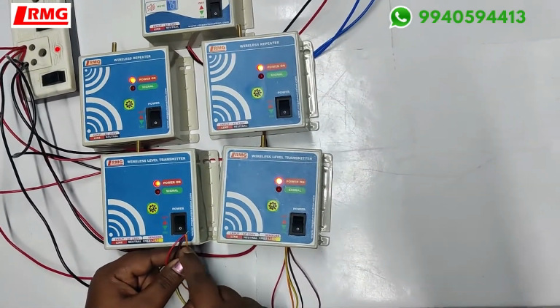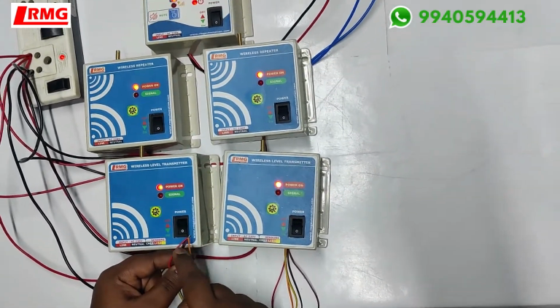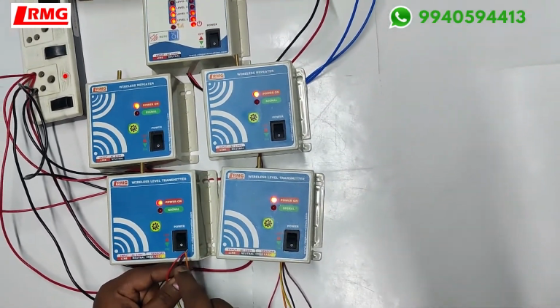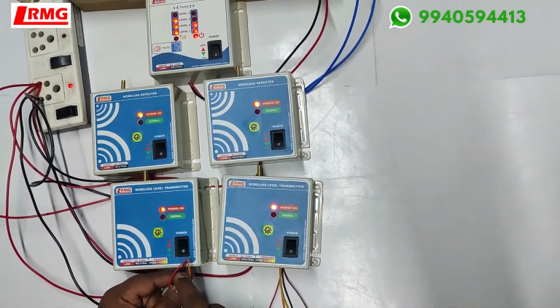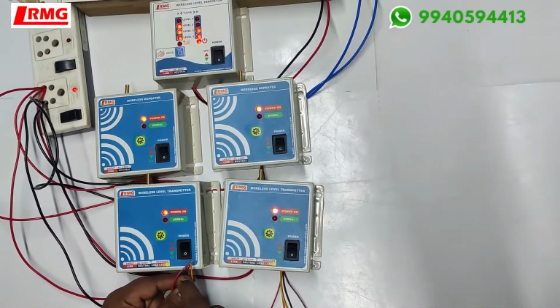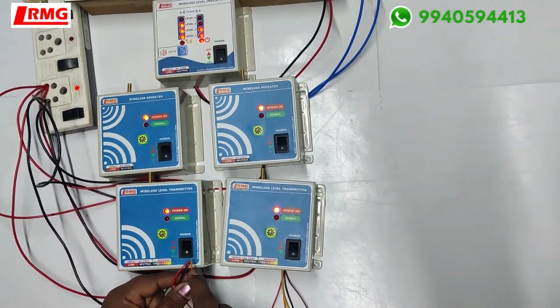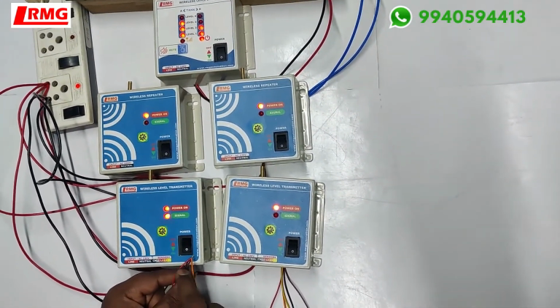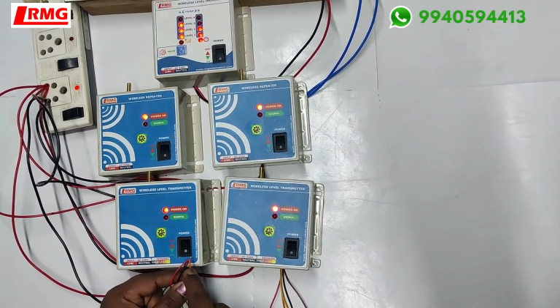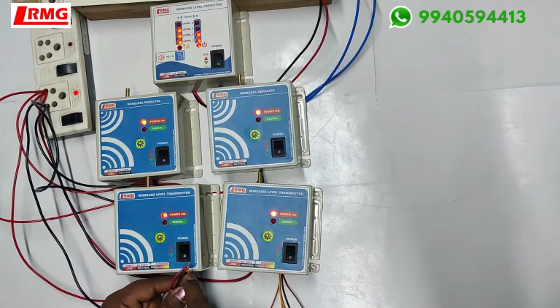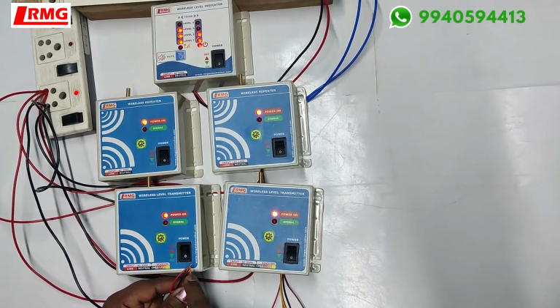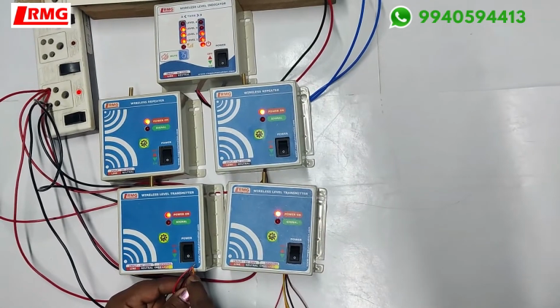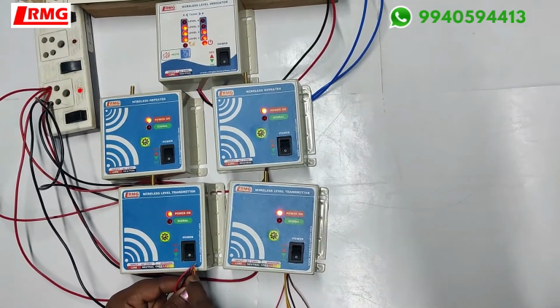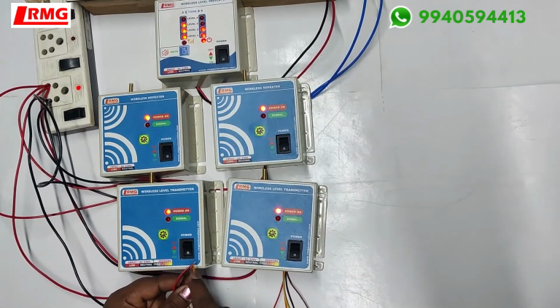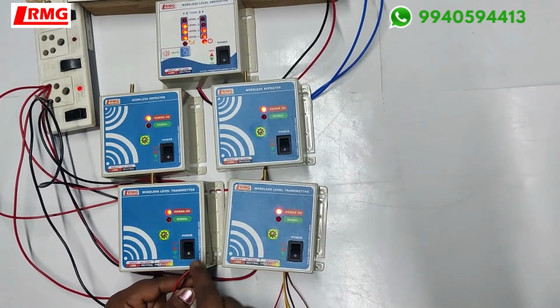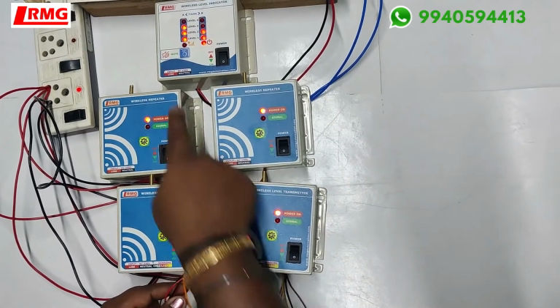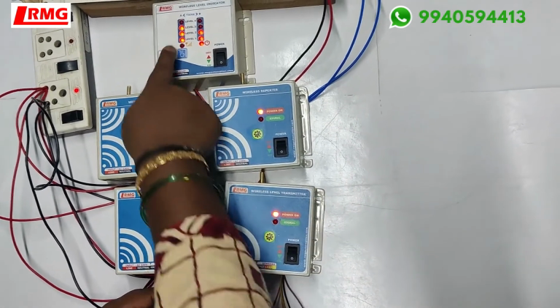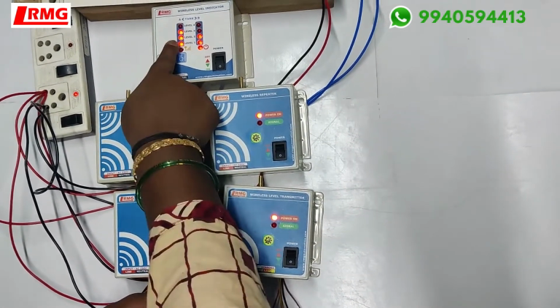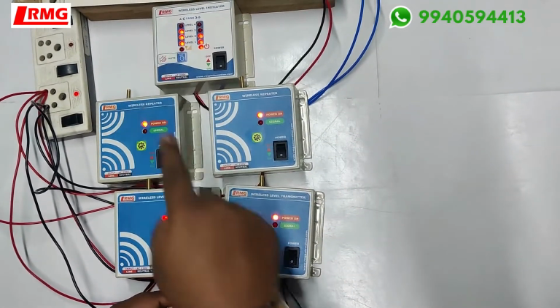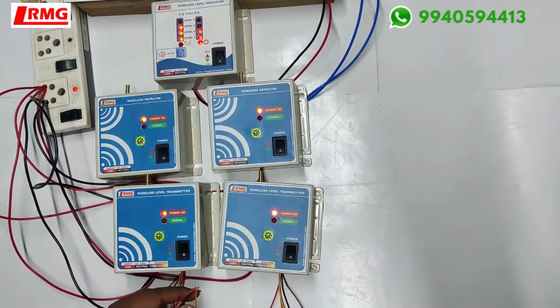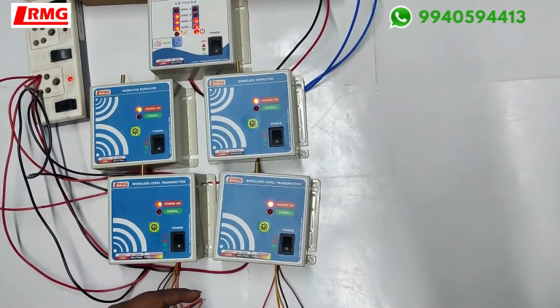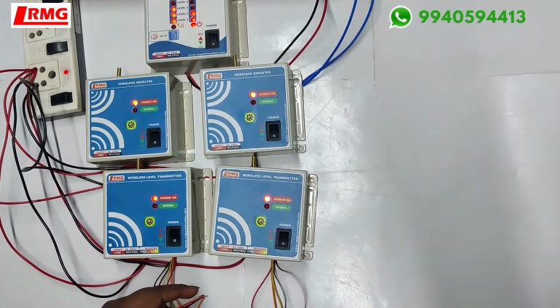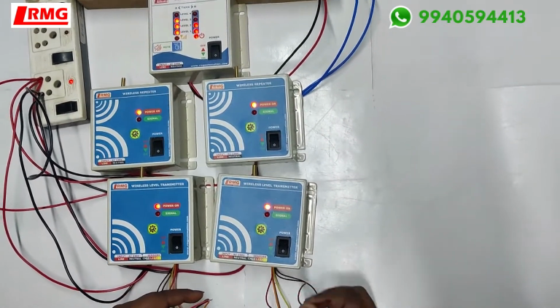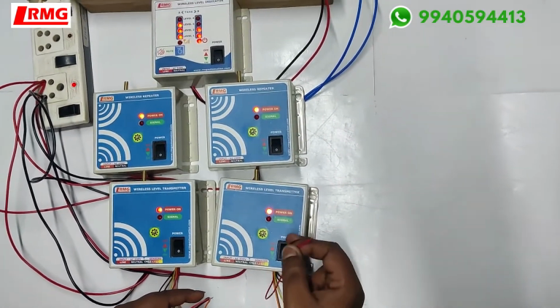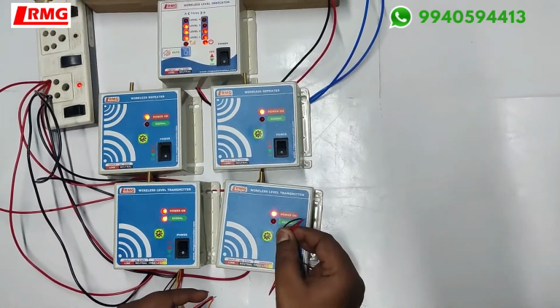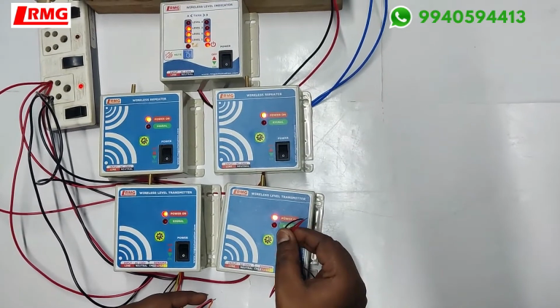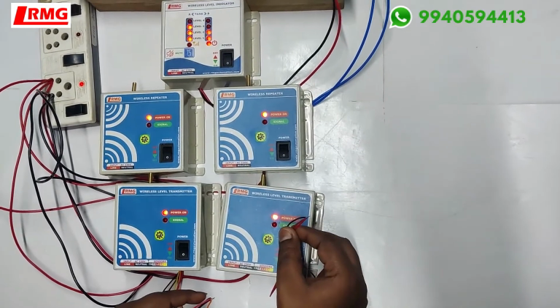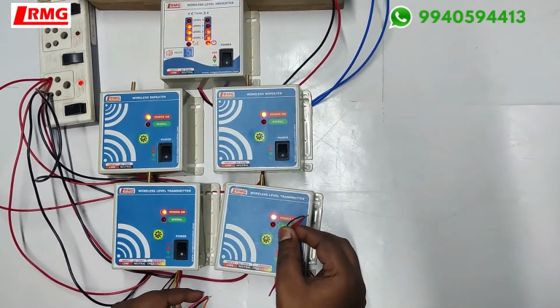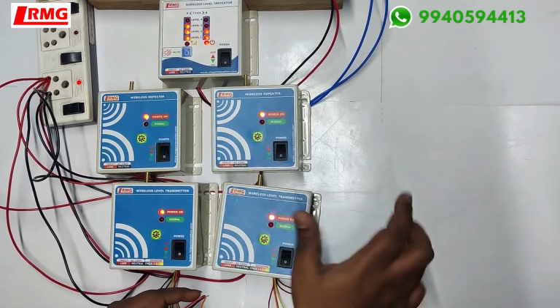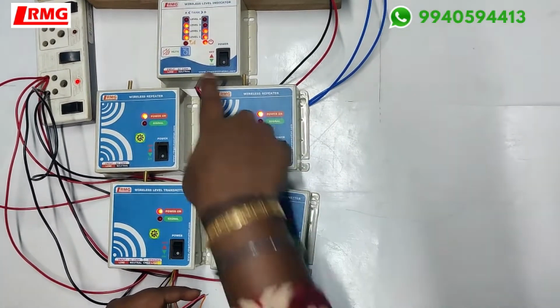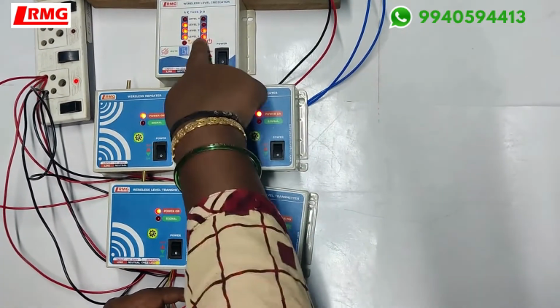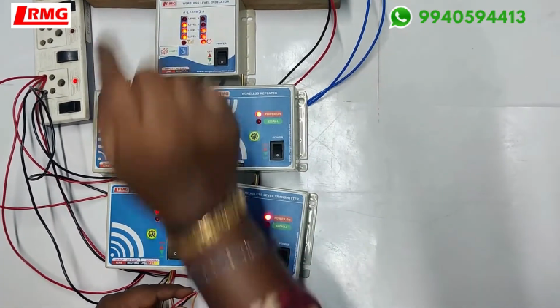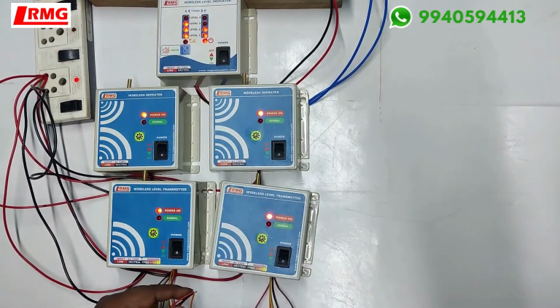The black wire is common, and the other three are the level indication wires. These three indications are shown in tank A. Similarly, I have joined the two sensor lines for tank B and it is showing the indications there.